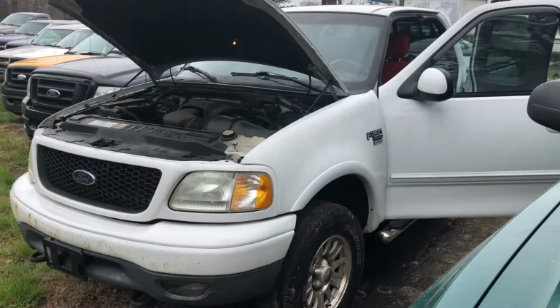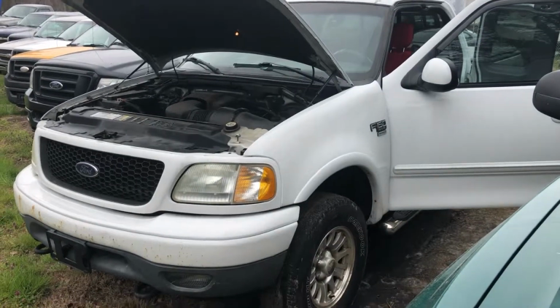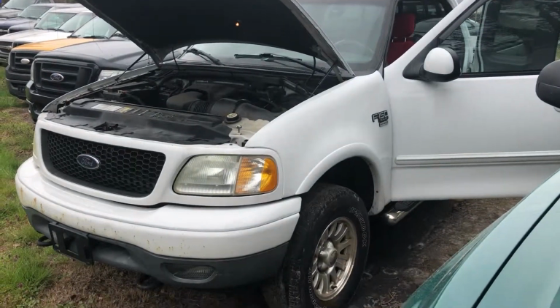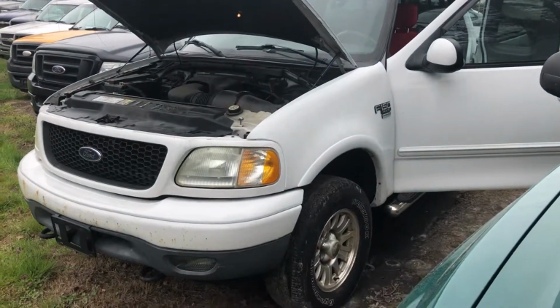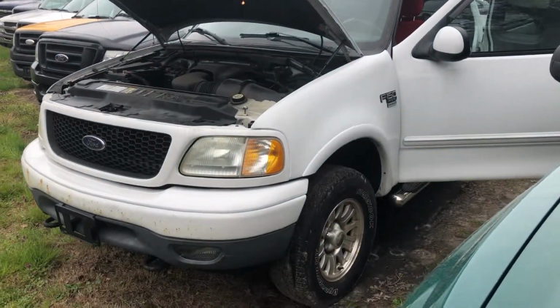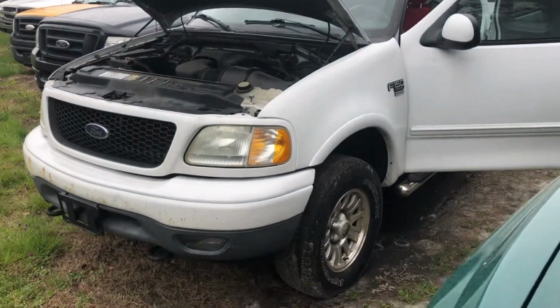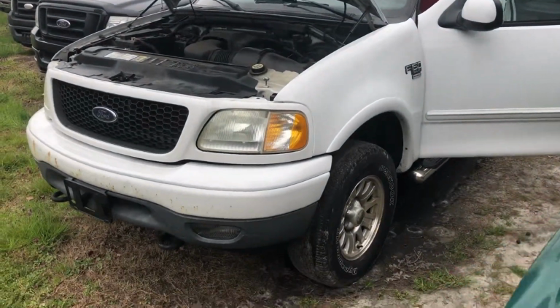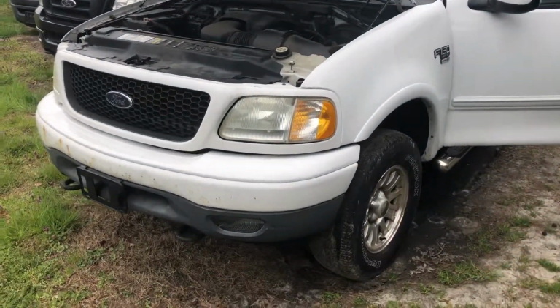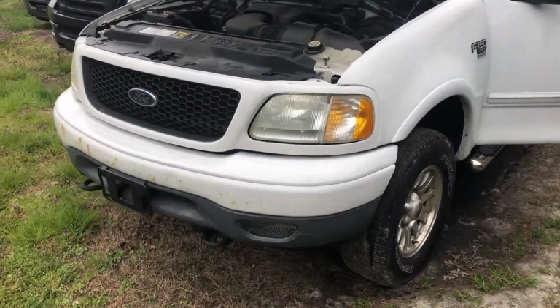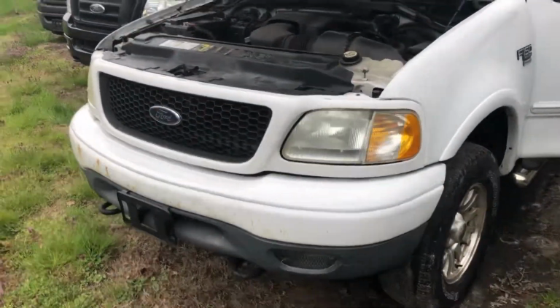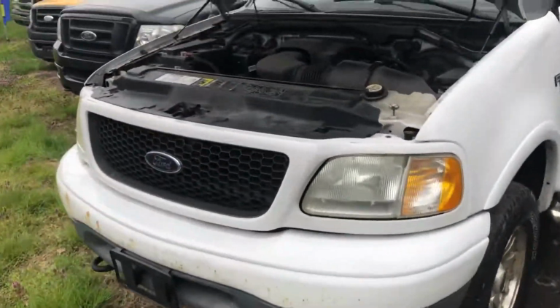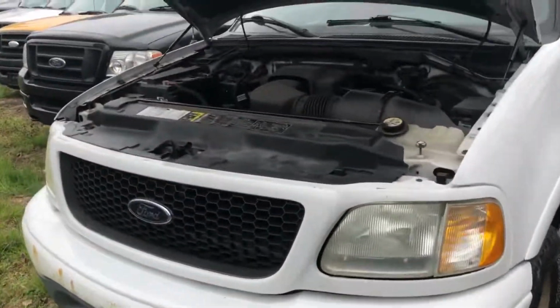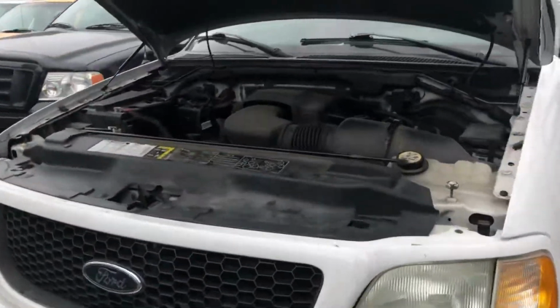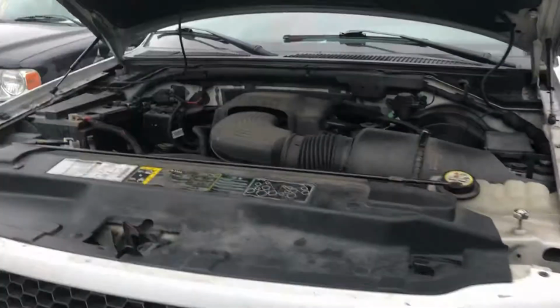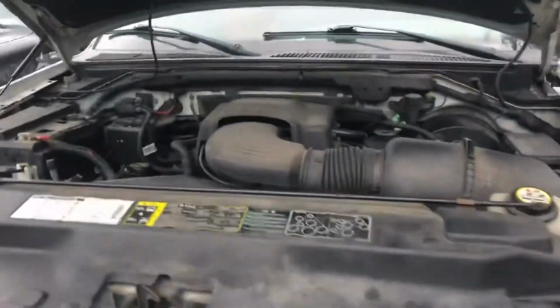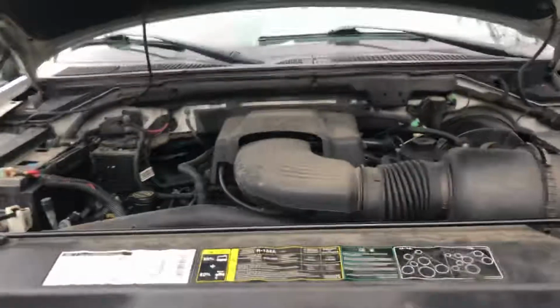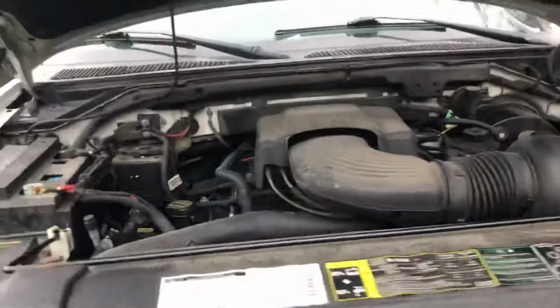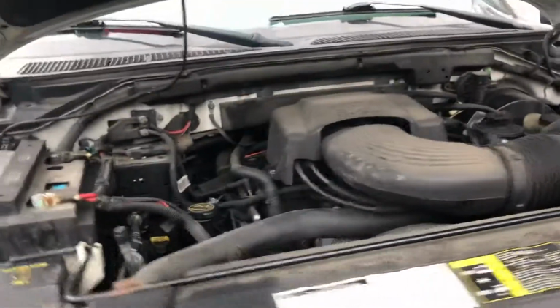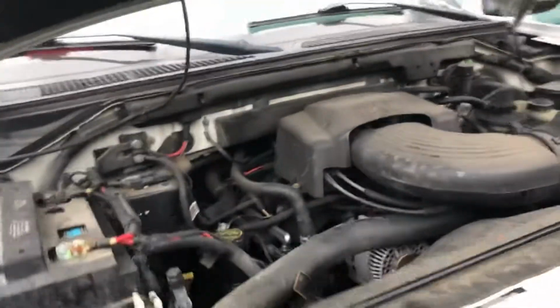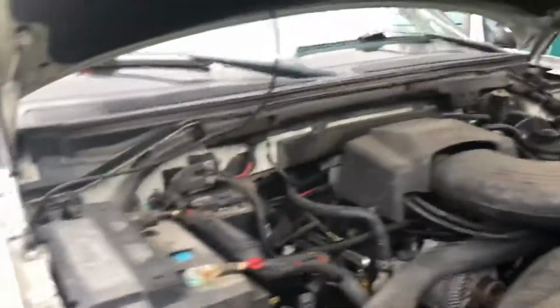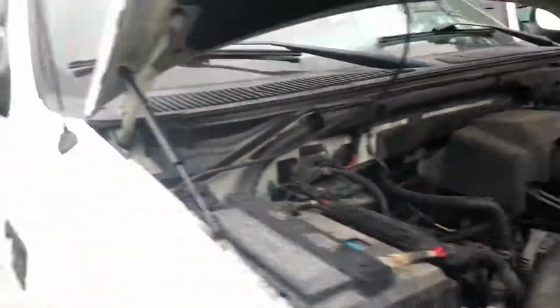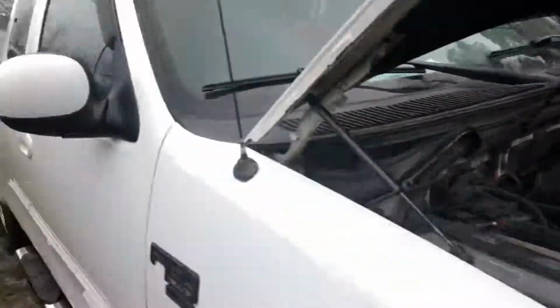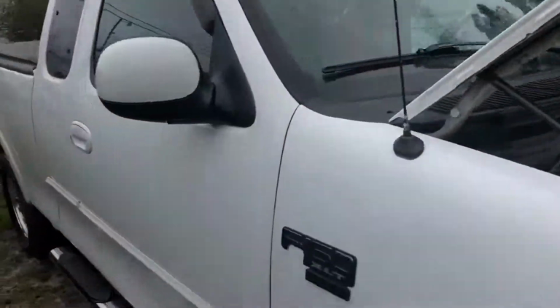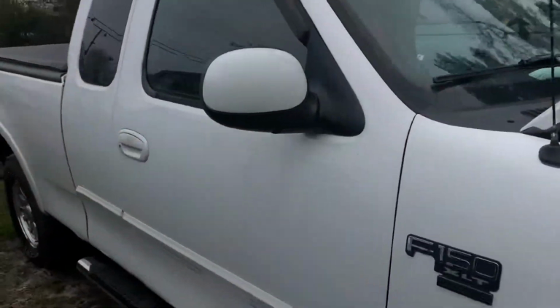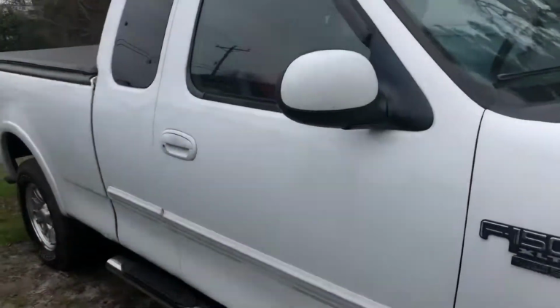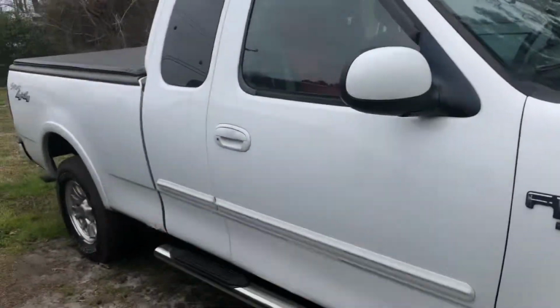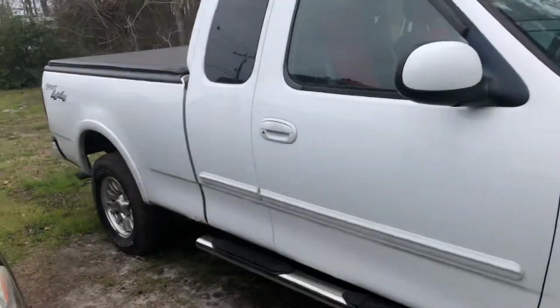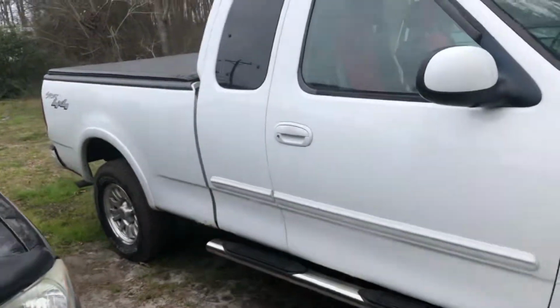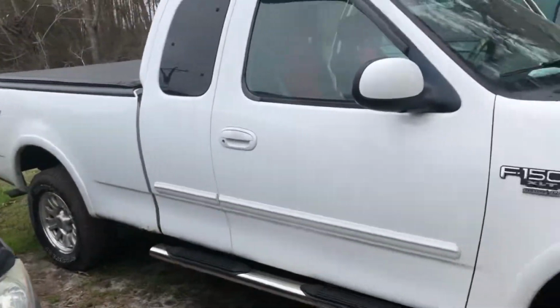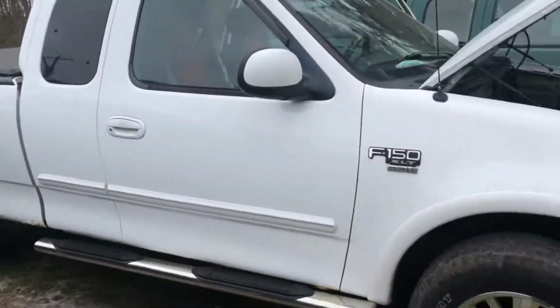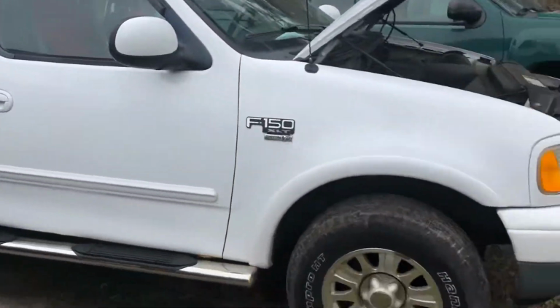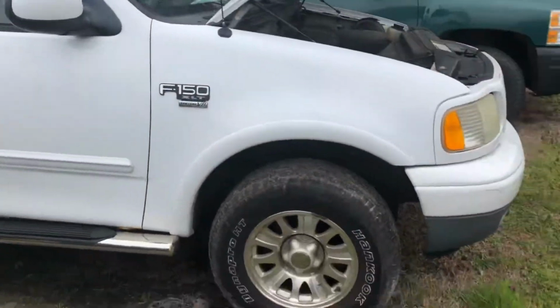You are looking at a 2002 Ford F-150. This has a 5.4 liter Triton V8. Really nice looking truck.